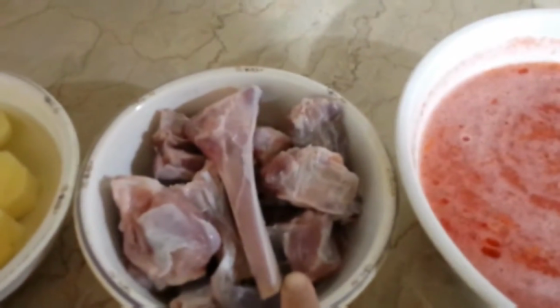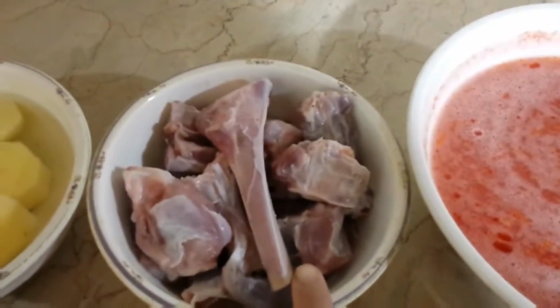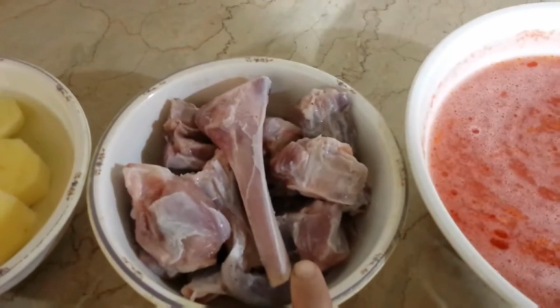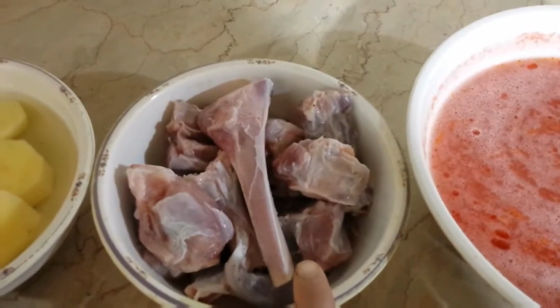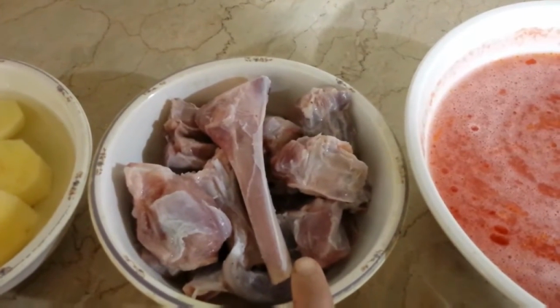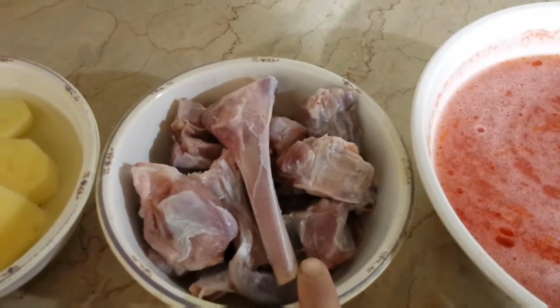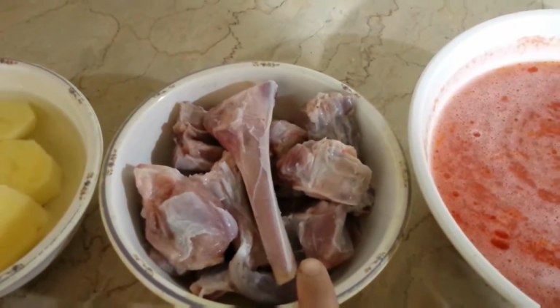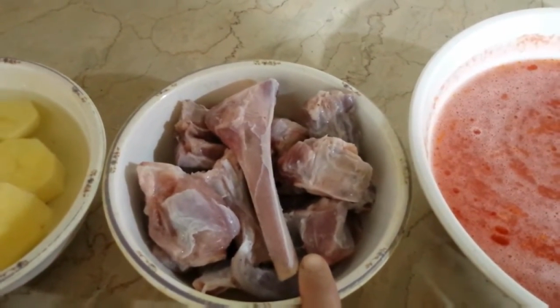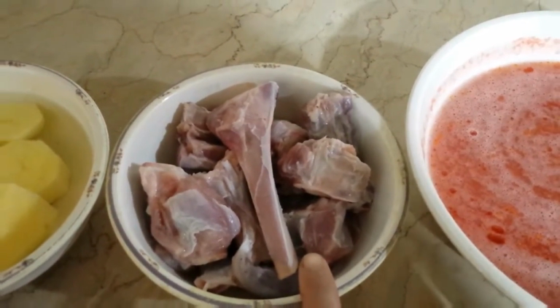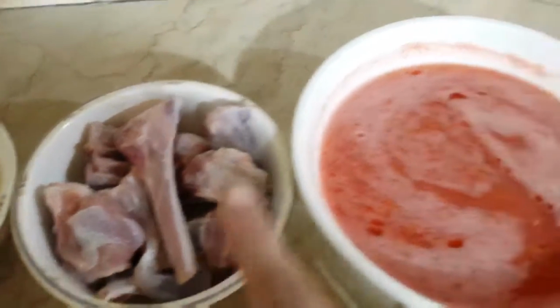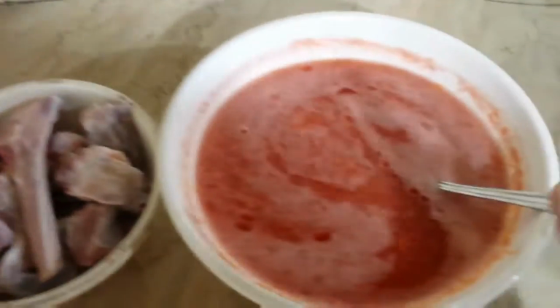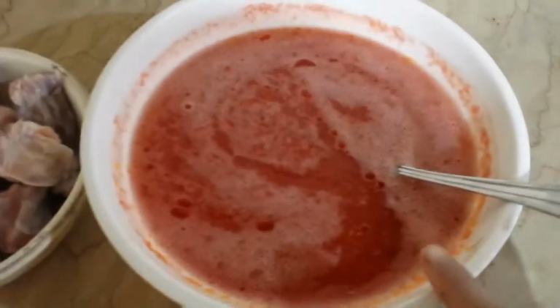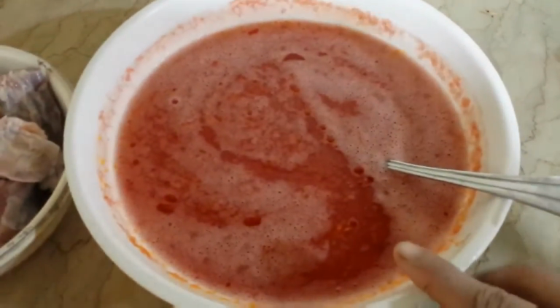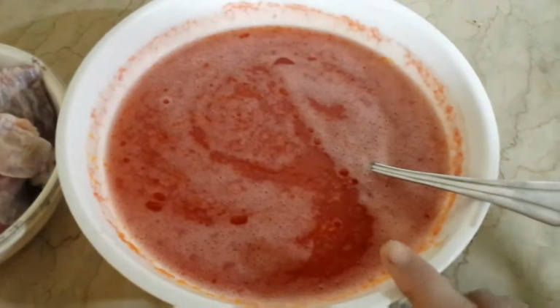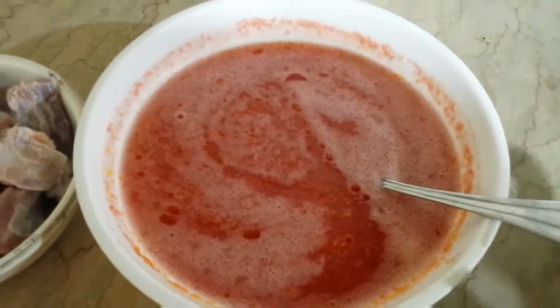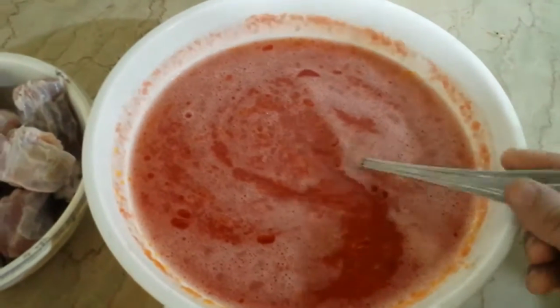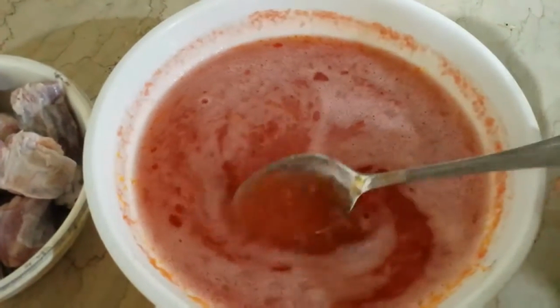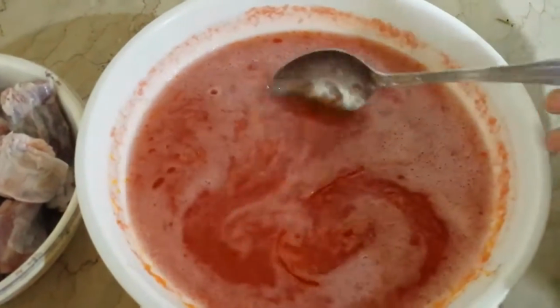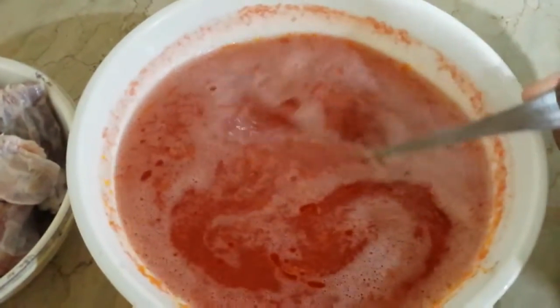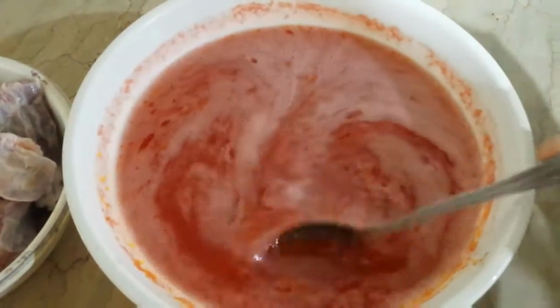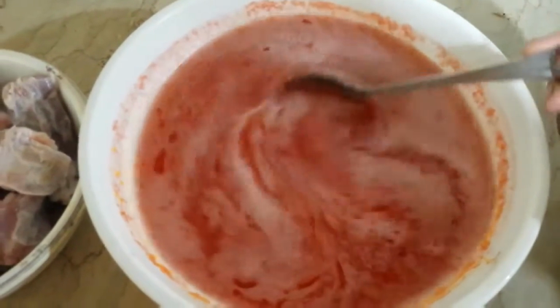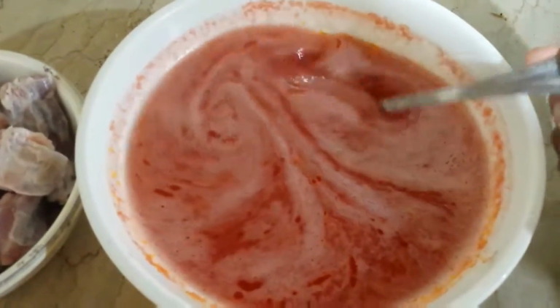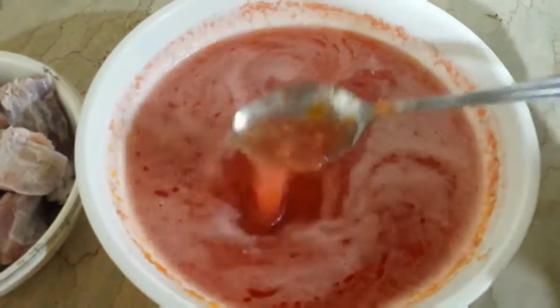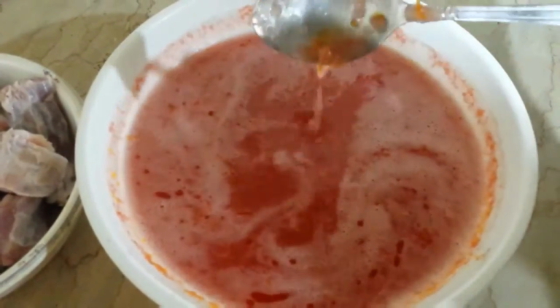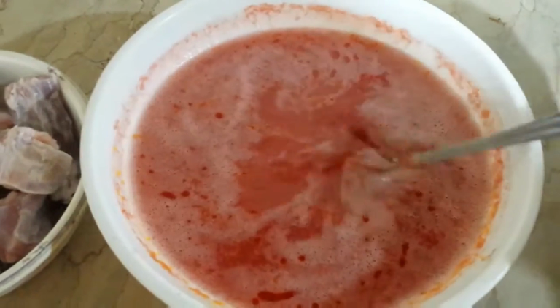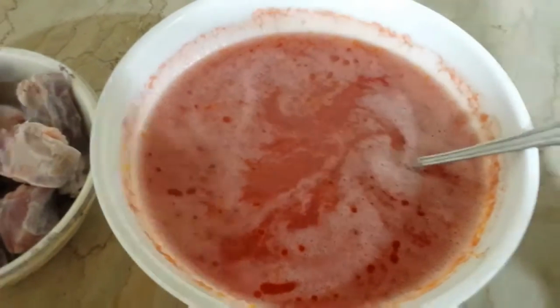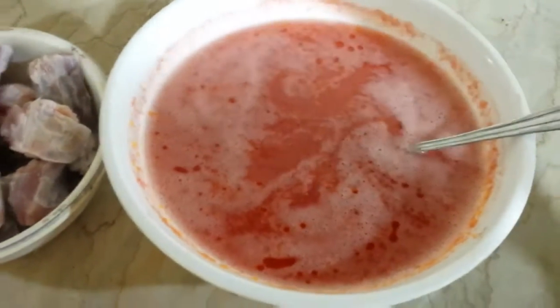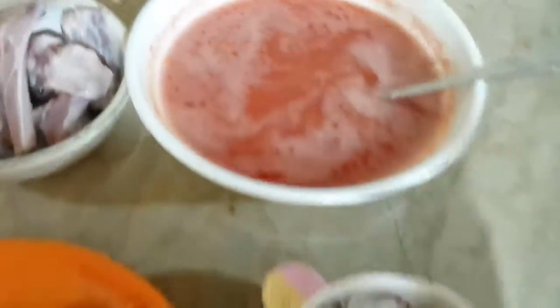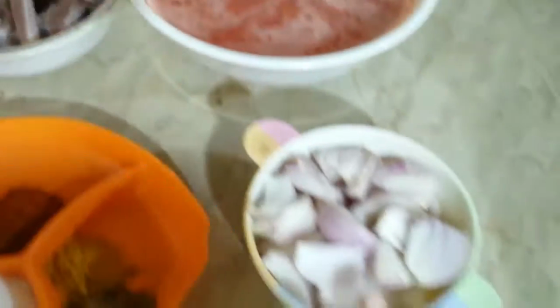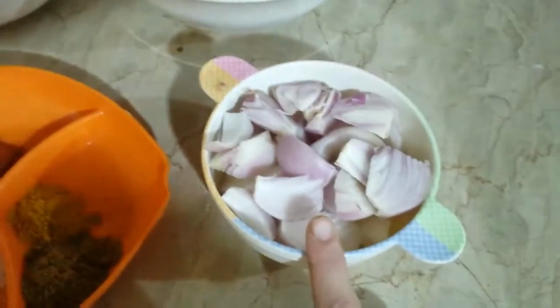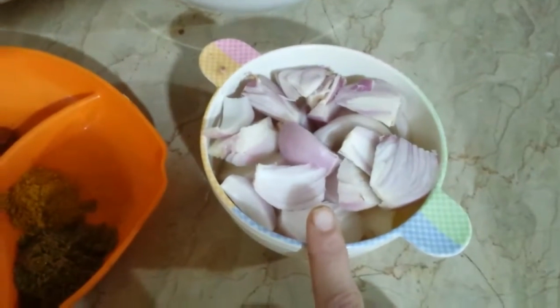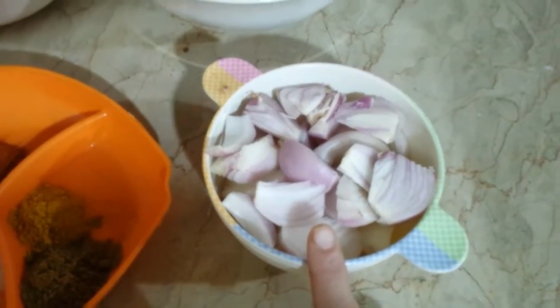I'm going to use a nice egg — it is about half a quantity. I've made 2 to 4 tomatoes and I am going to grind them with water. Also 3 berries.